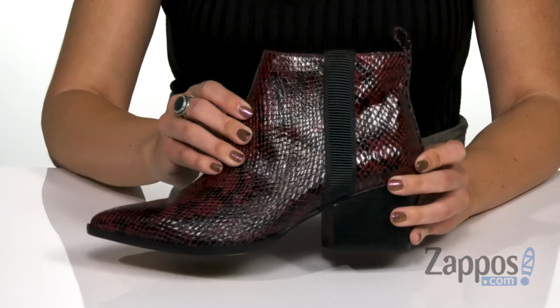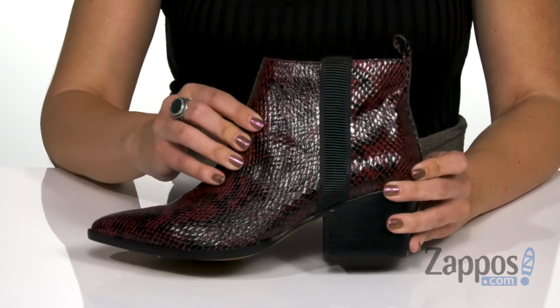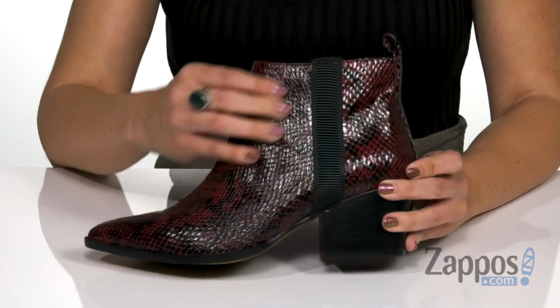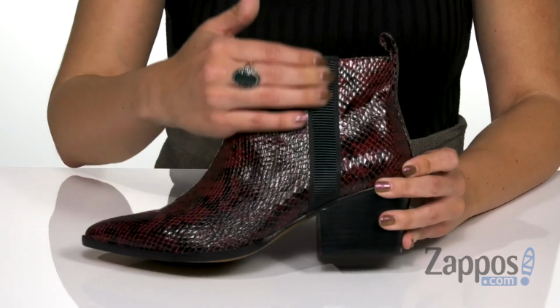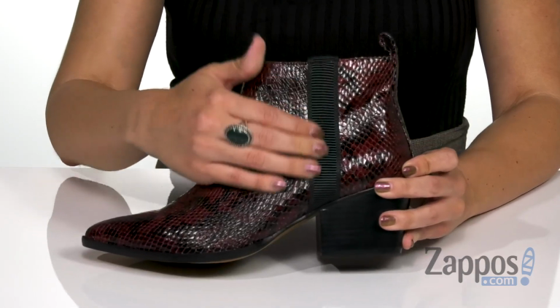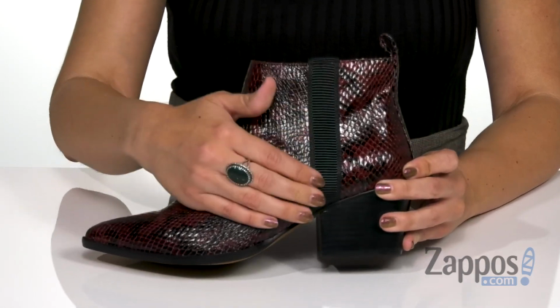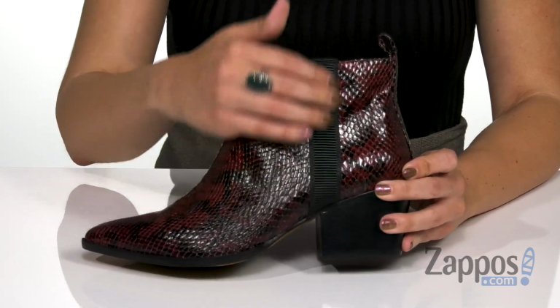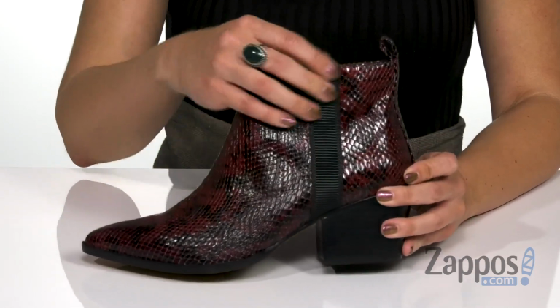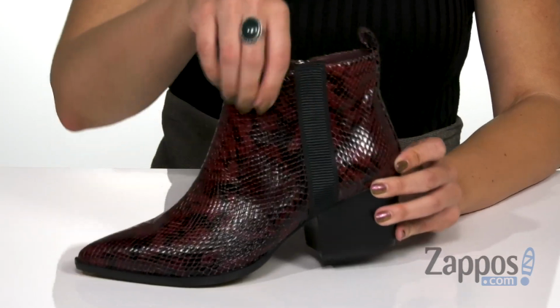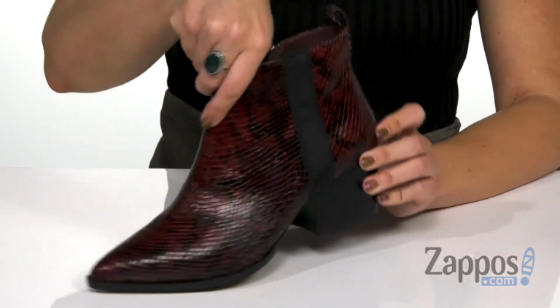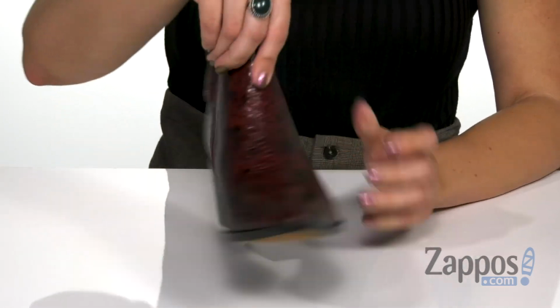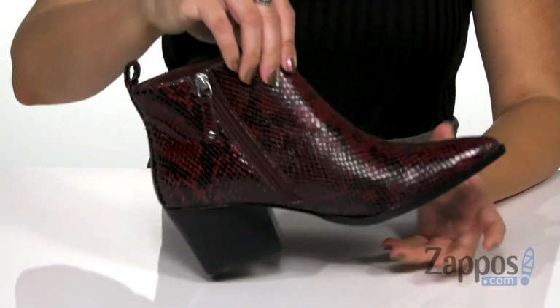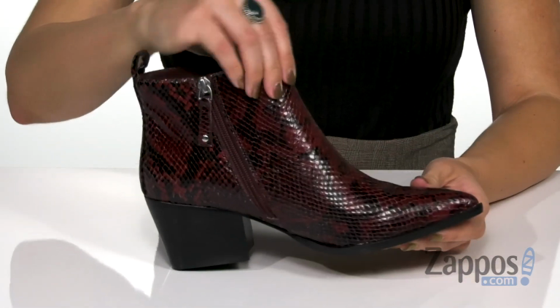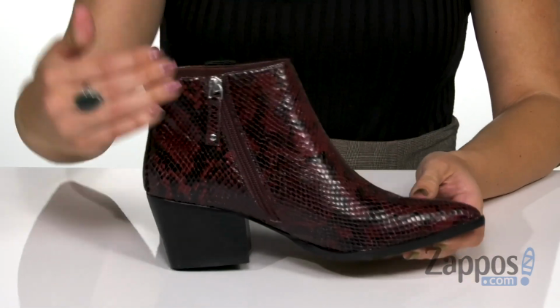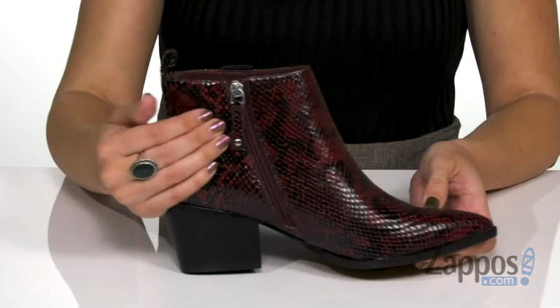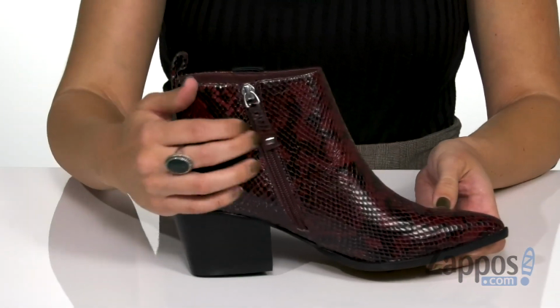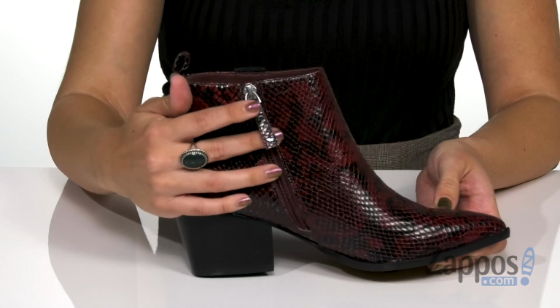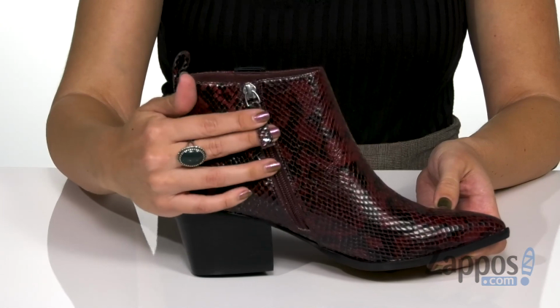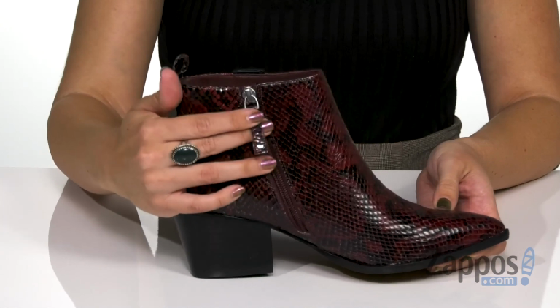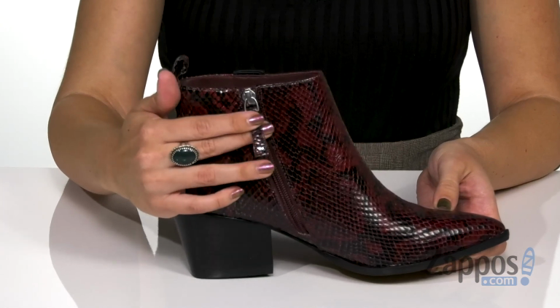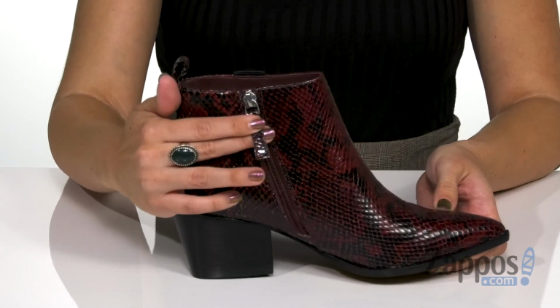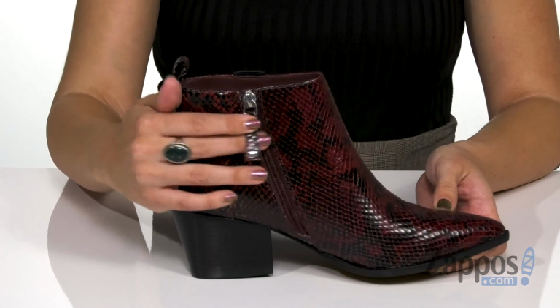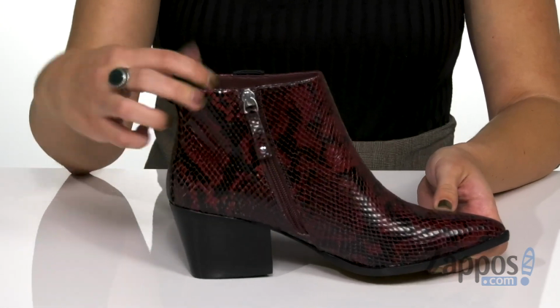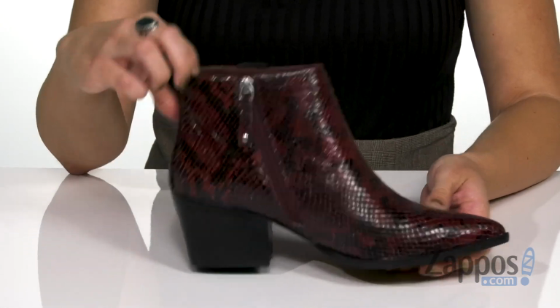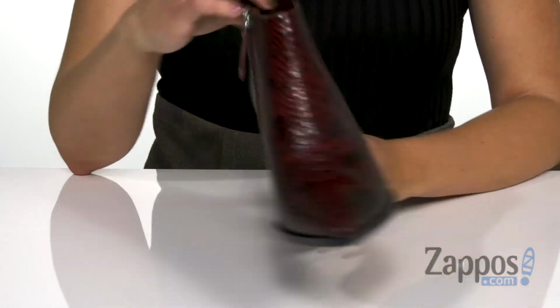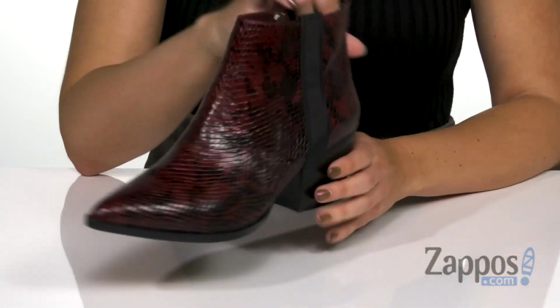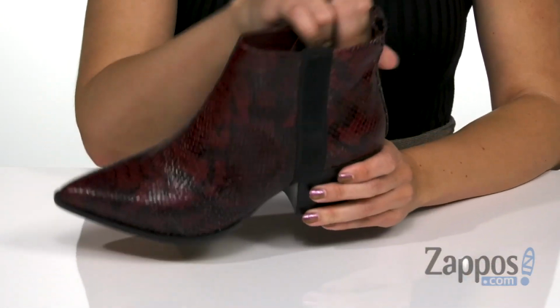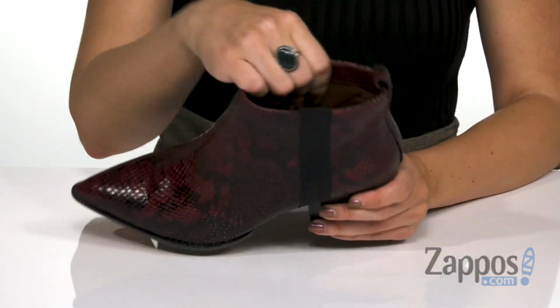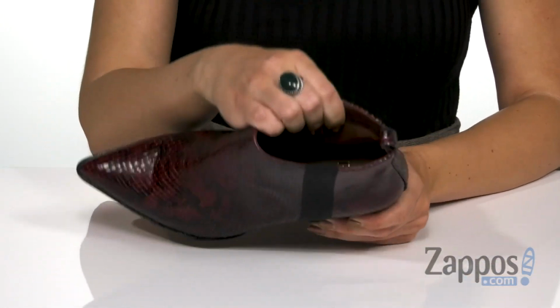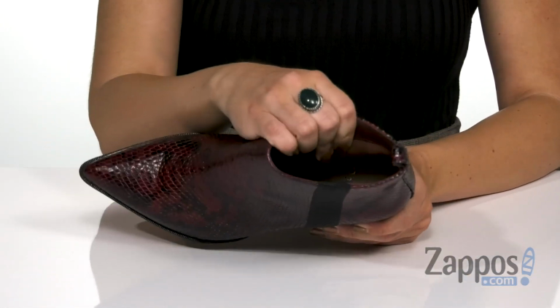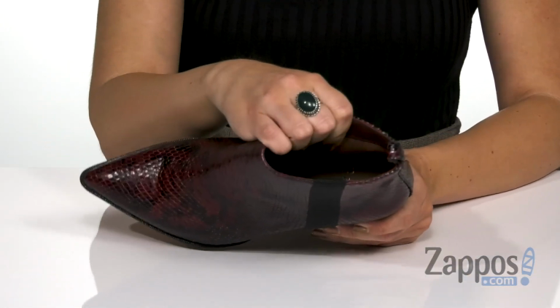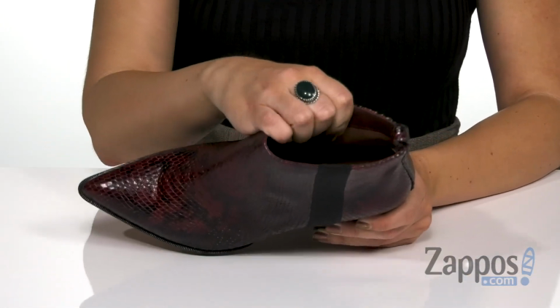You have this fun stripe on the side, and then the medial side gives you a functioning zipper for easy on and off. Inside is going to provide you with a breathable leather lining.